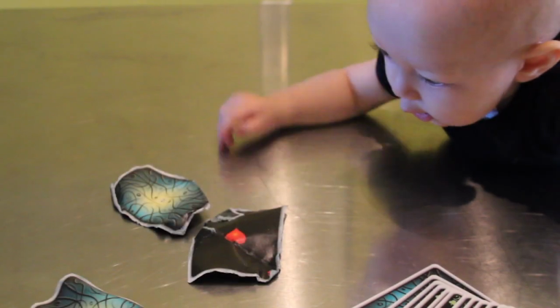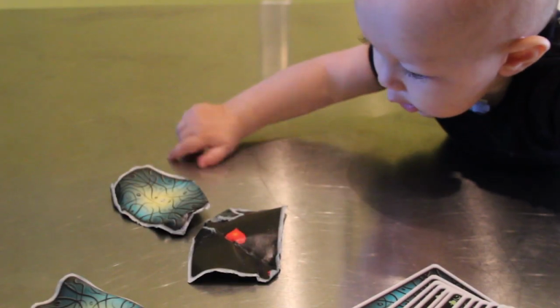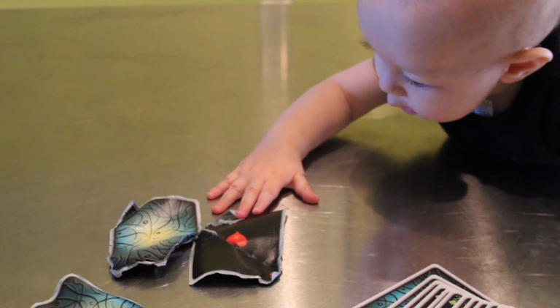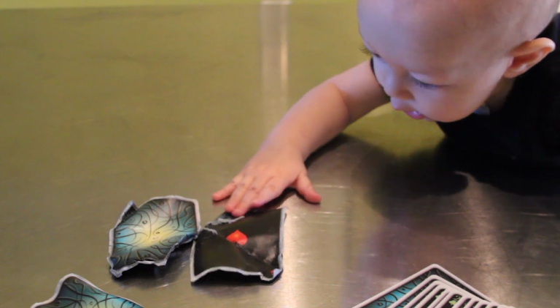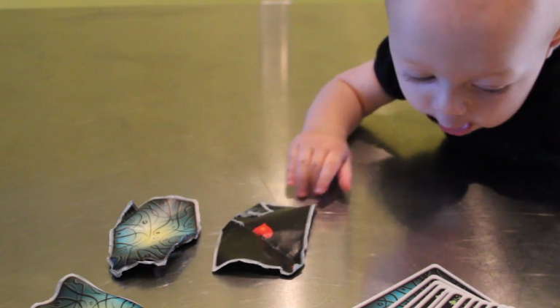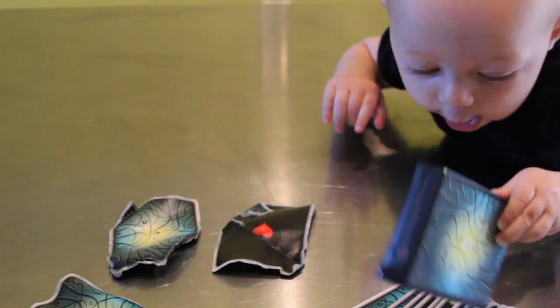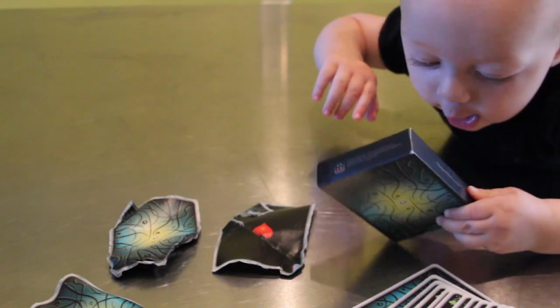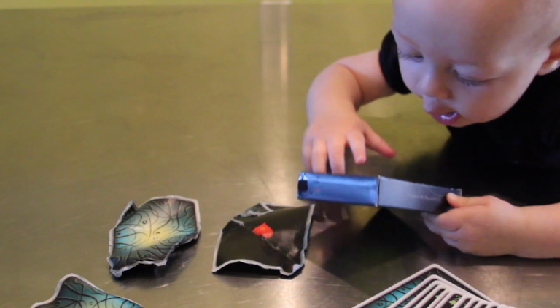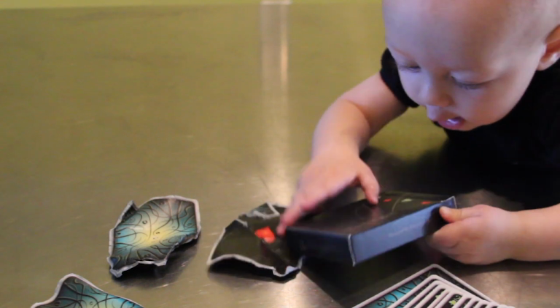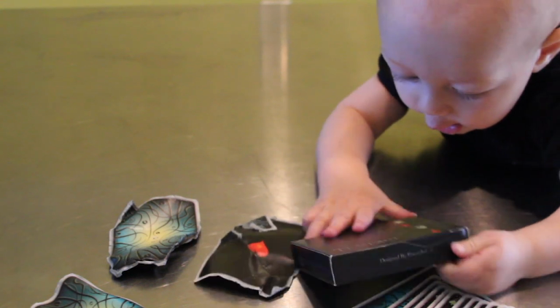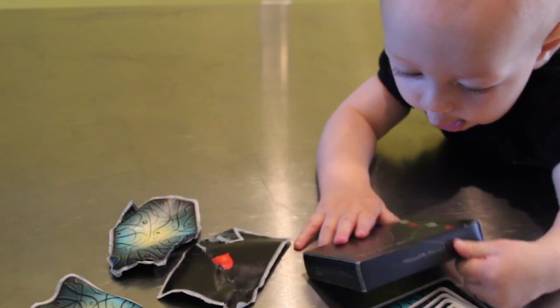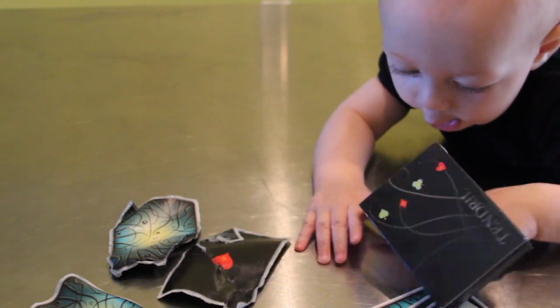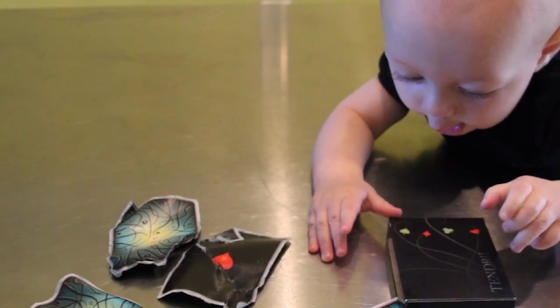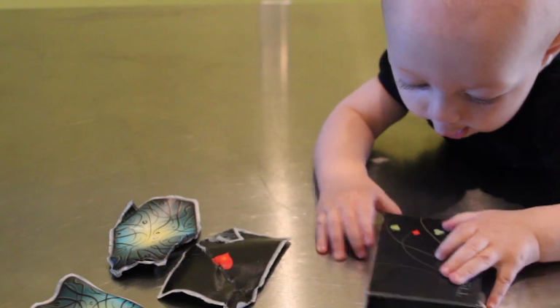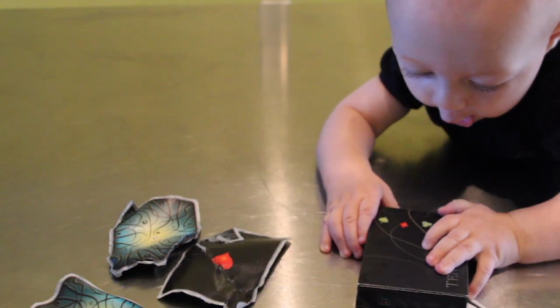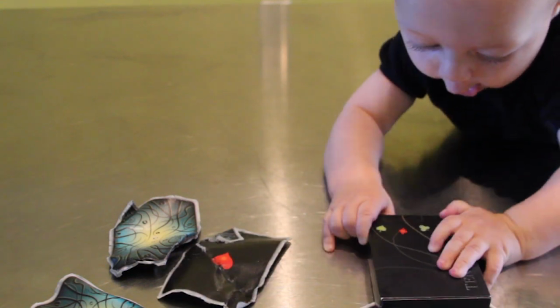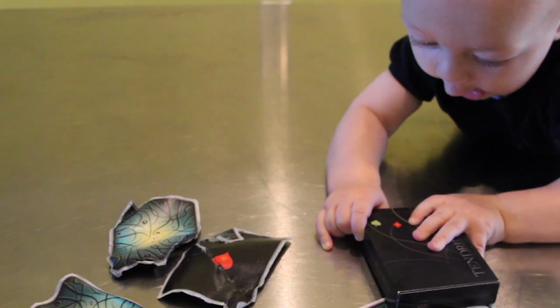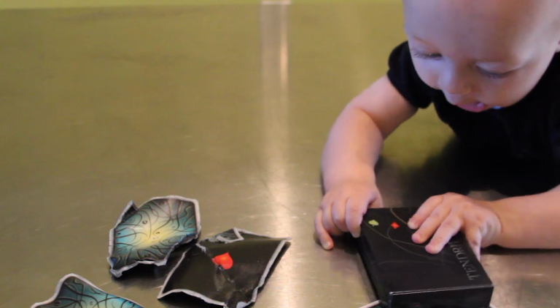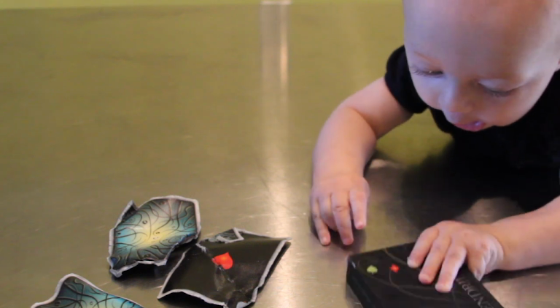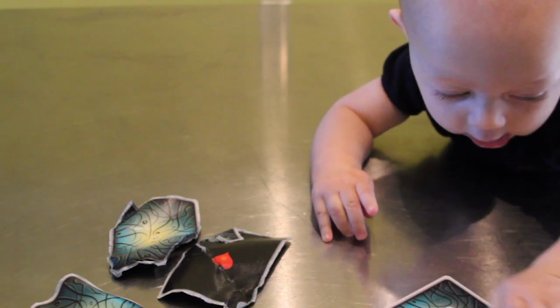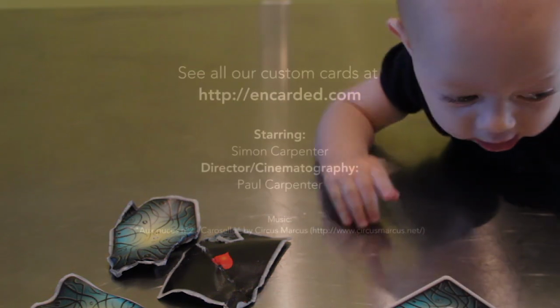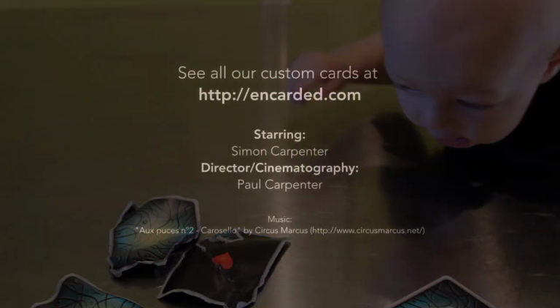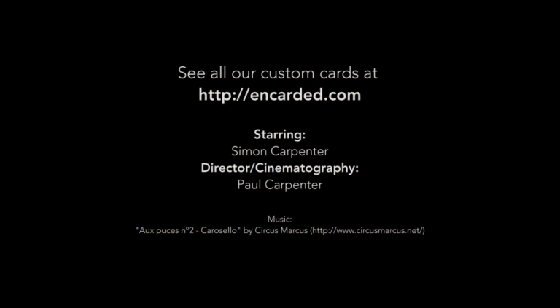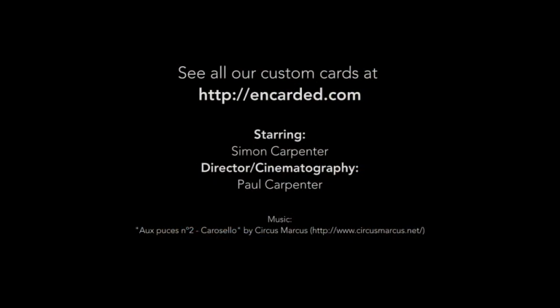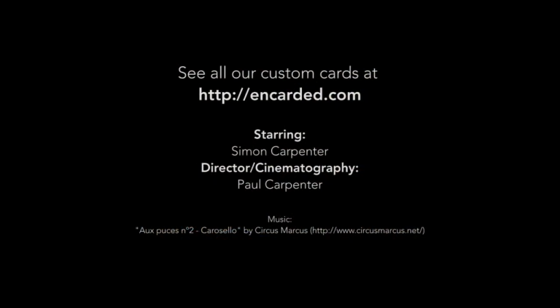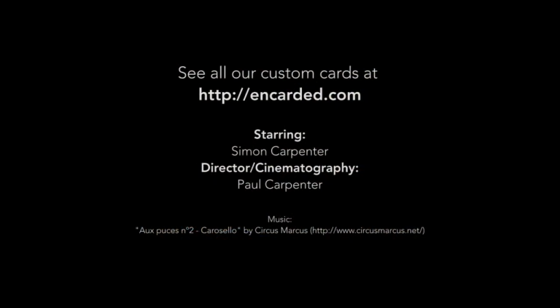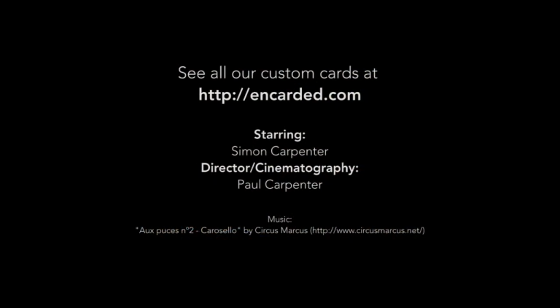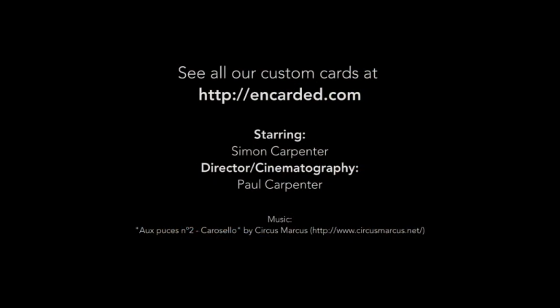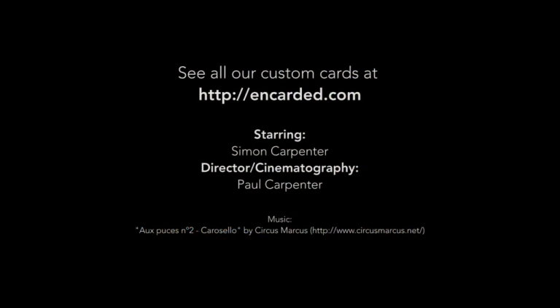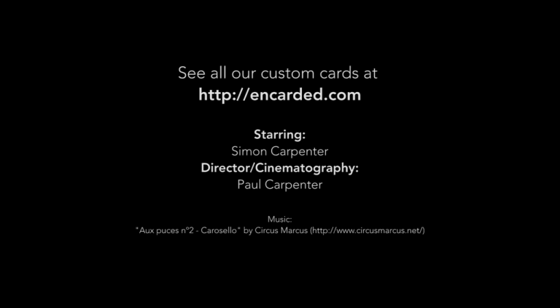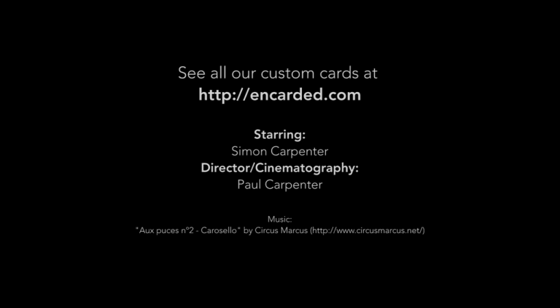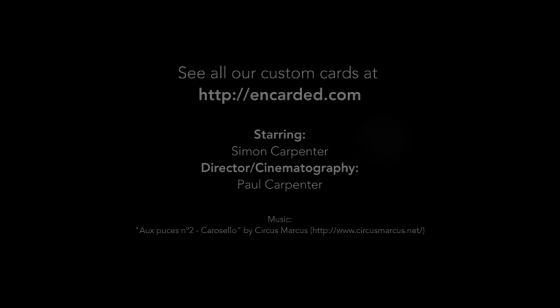All in all, I think that the Tantral deck is amazing. I think you should also check out my daddy's other cards, cause they're cool too. Thanks. Thank you.